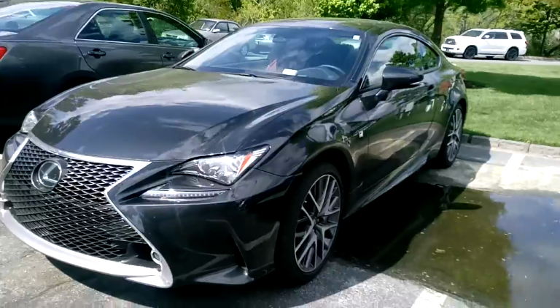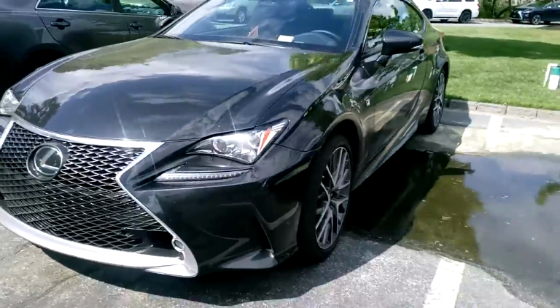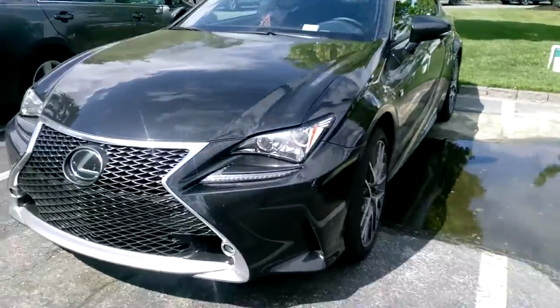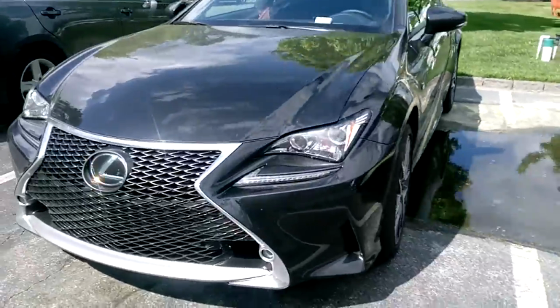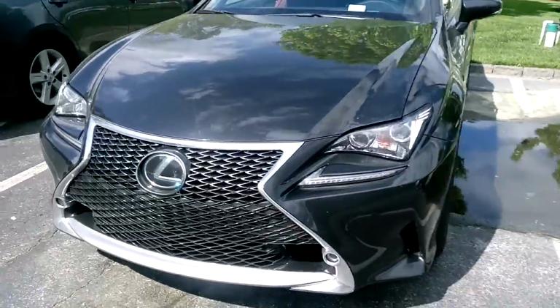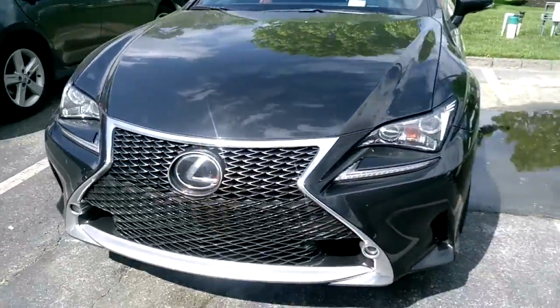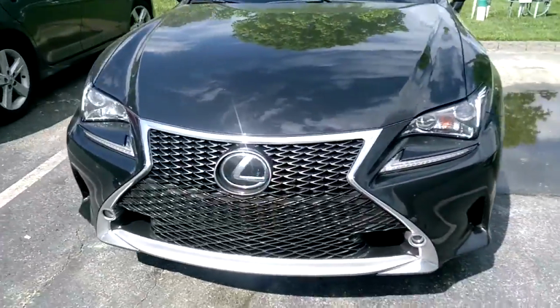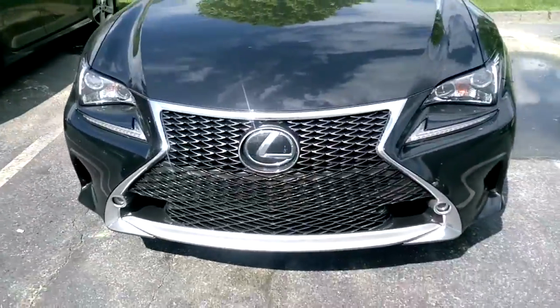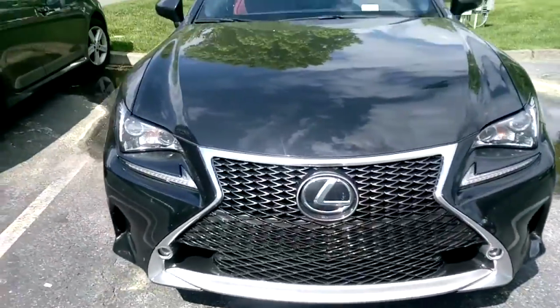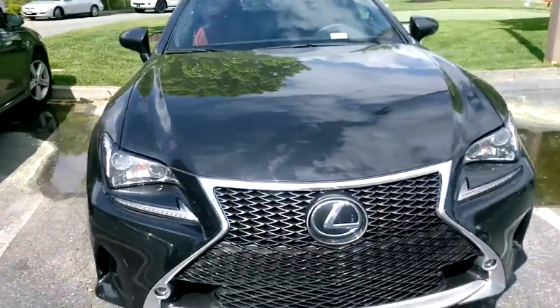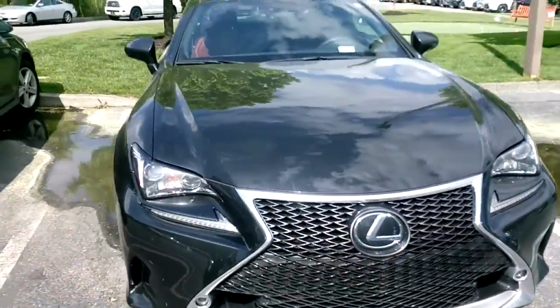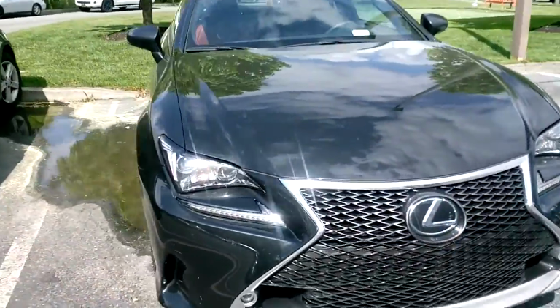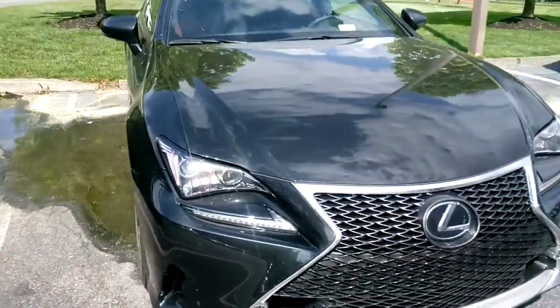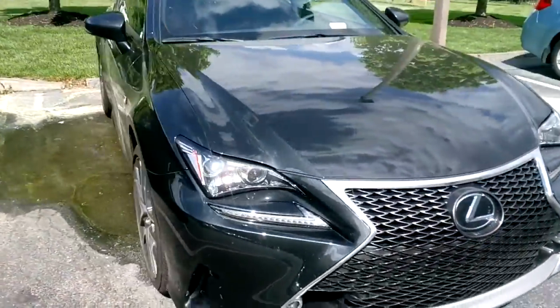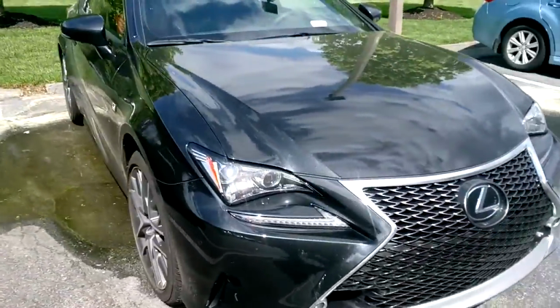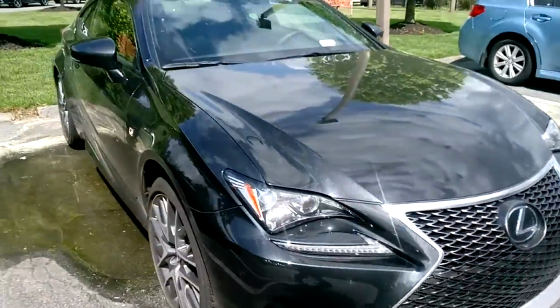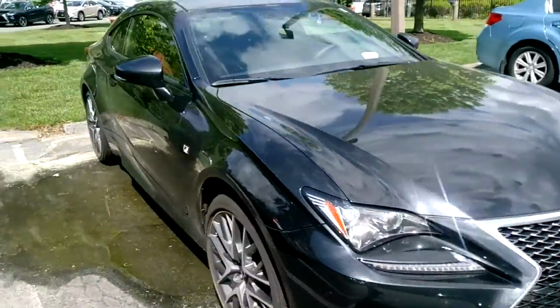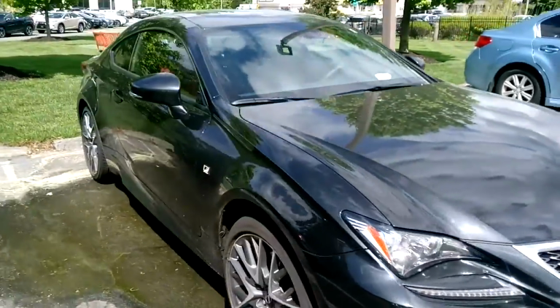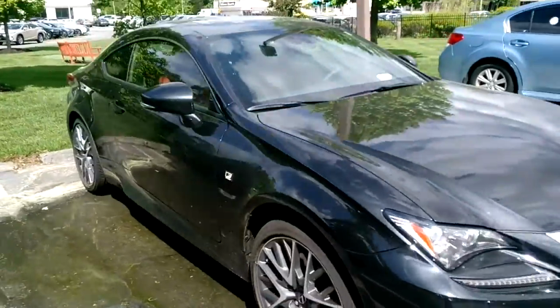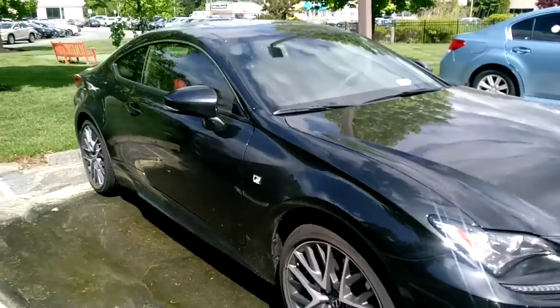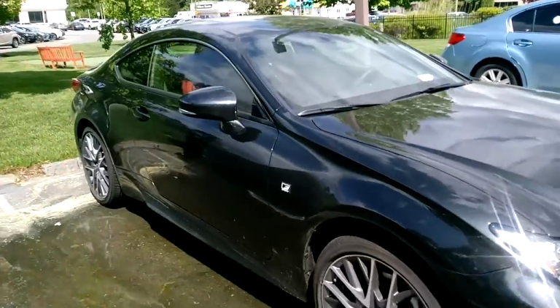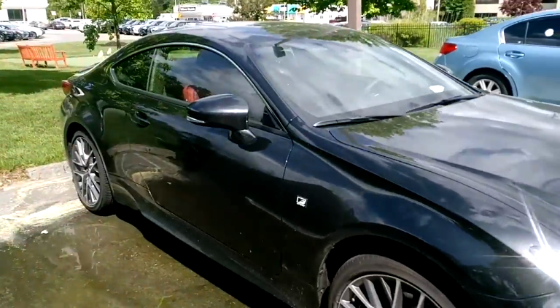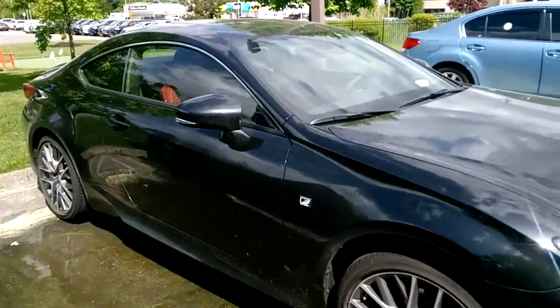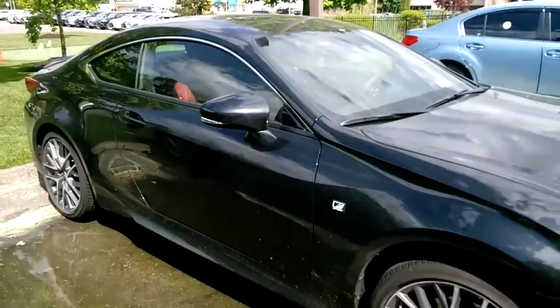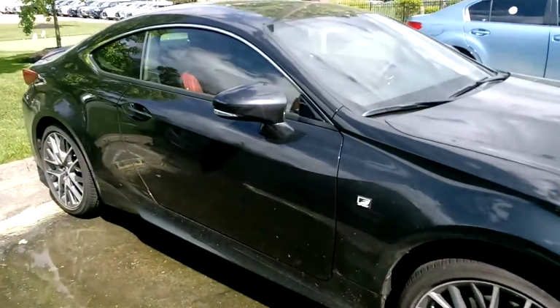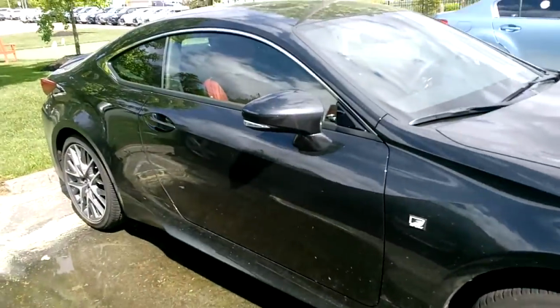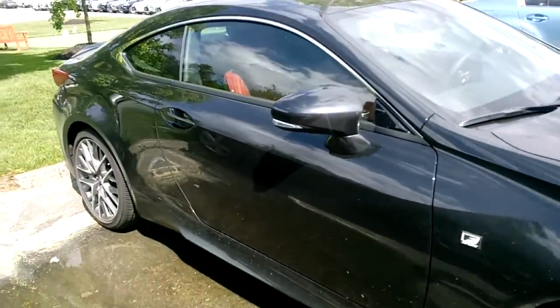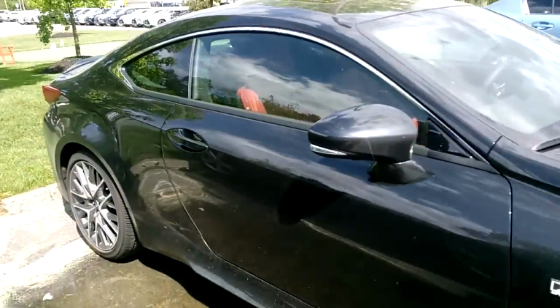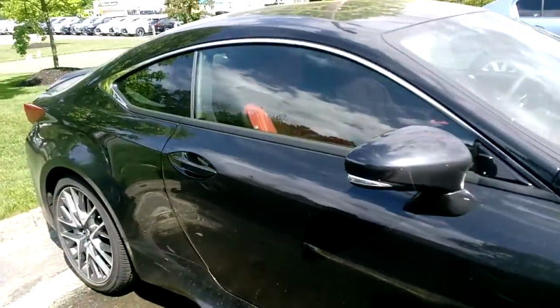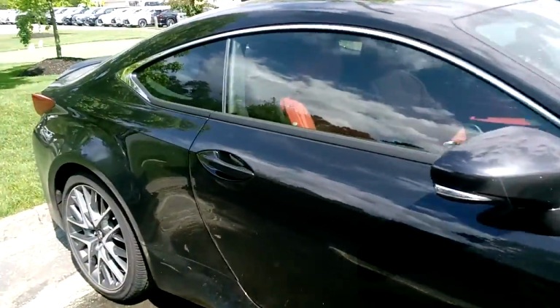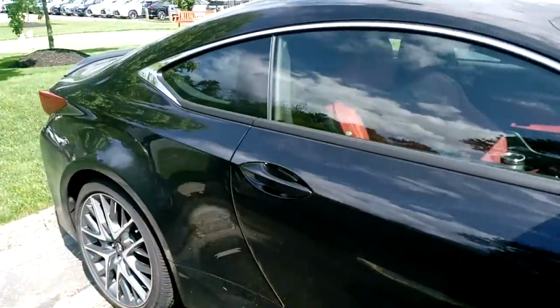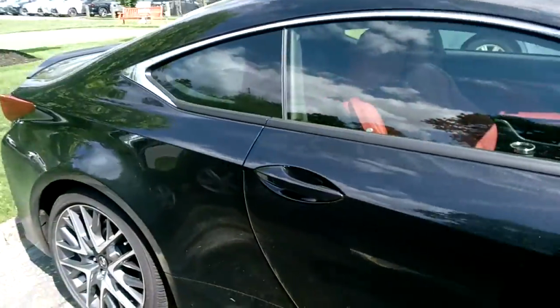Atlantic City. This is an imaginary video and this car is not really for sale. It is a 2028 Lexus WR.